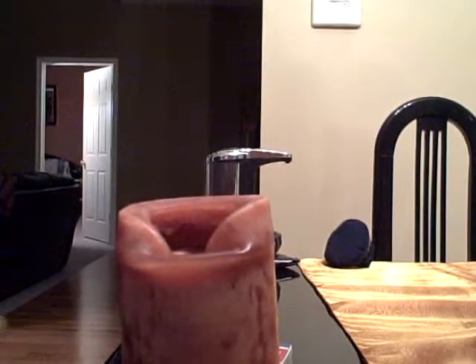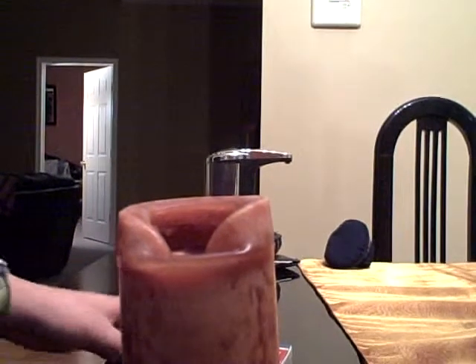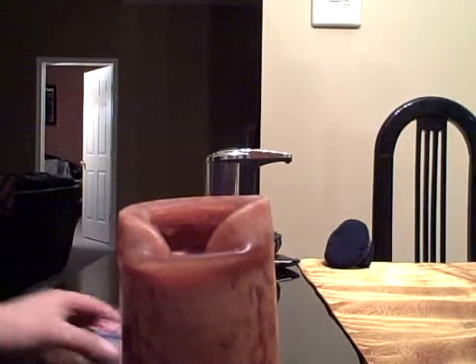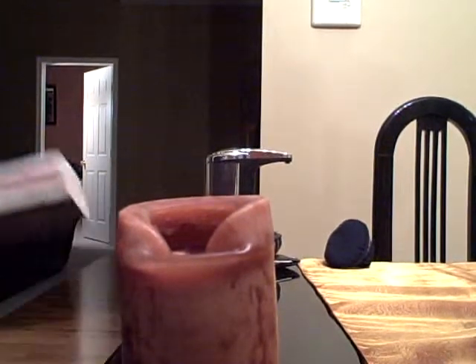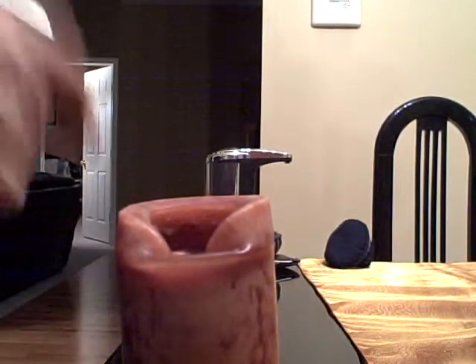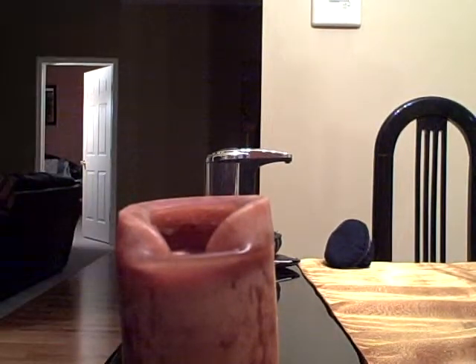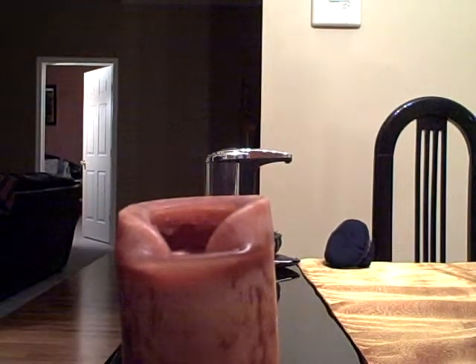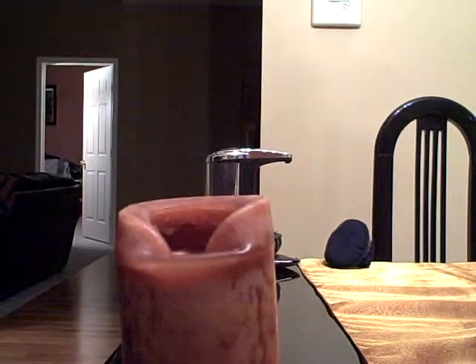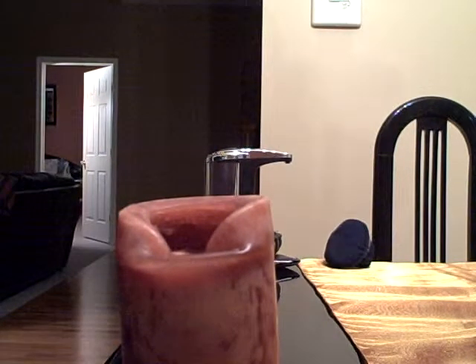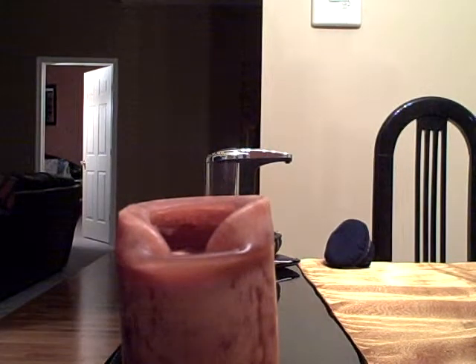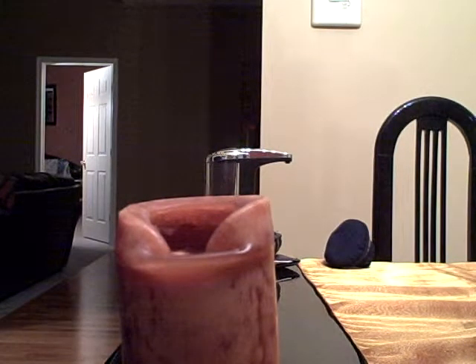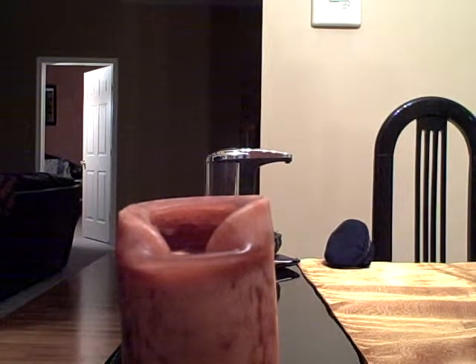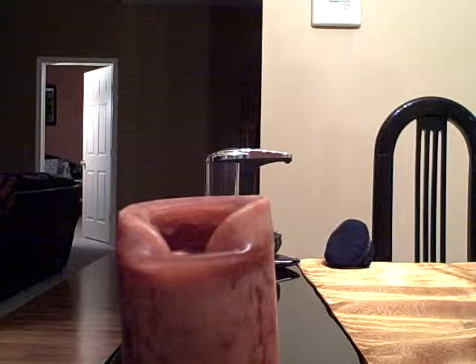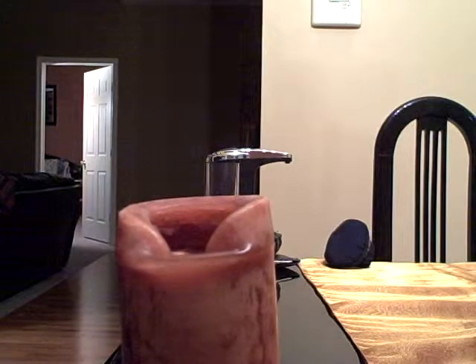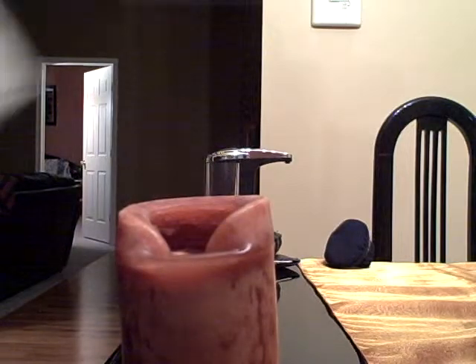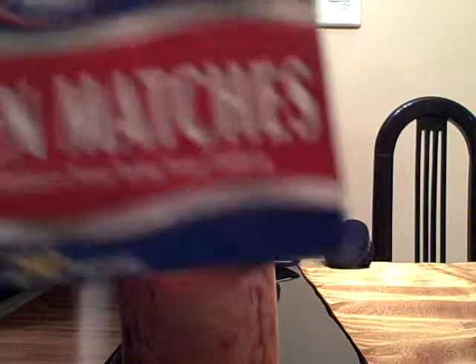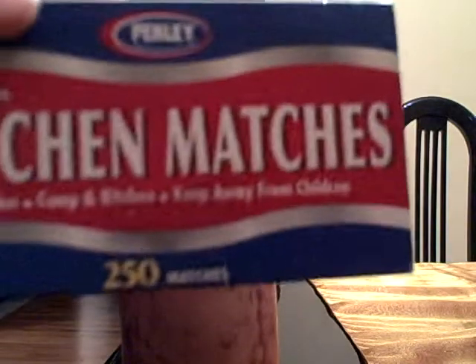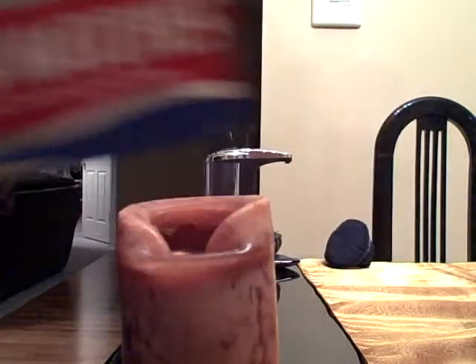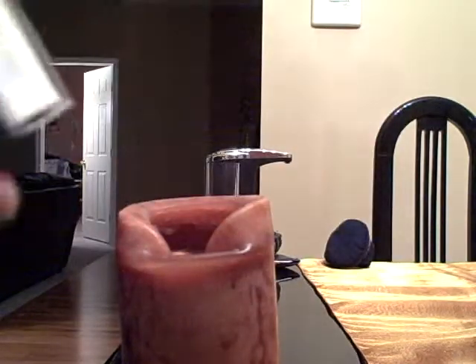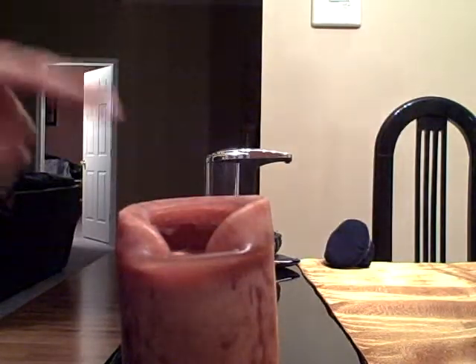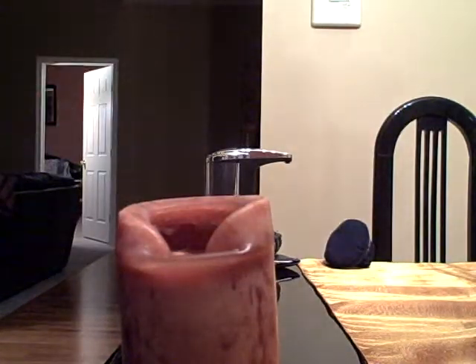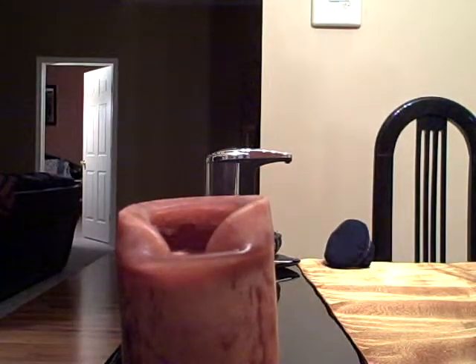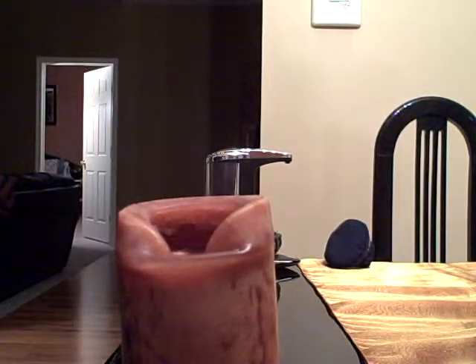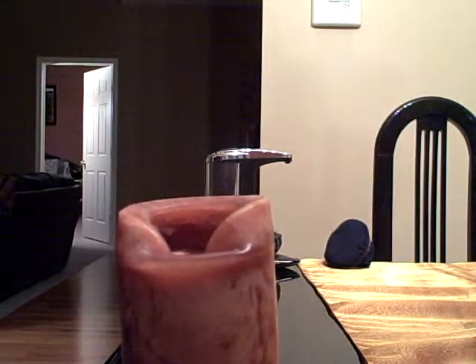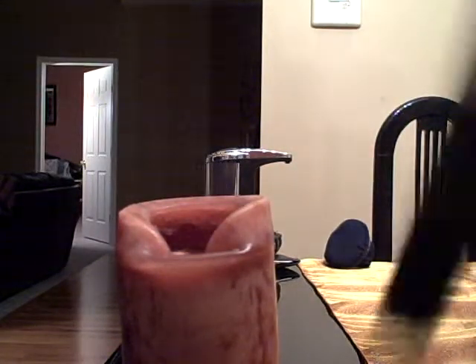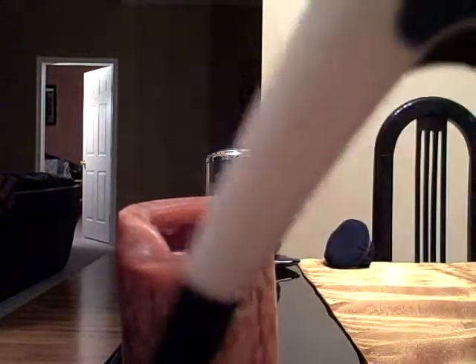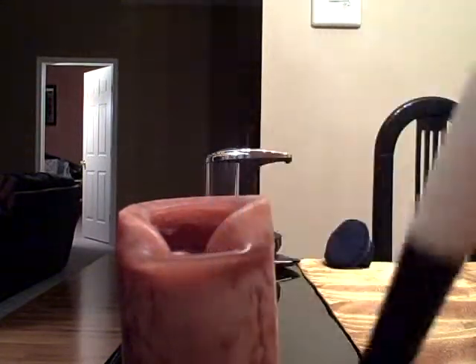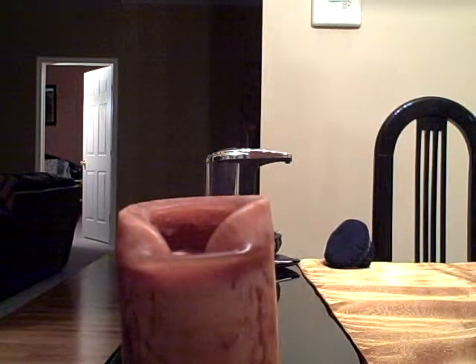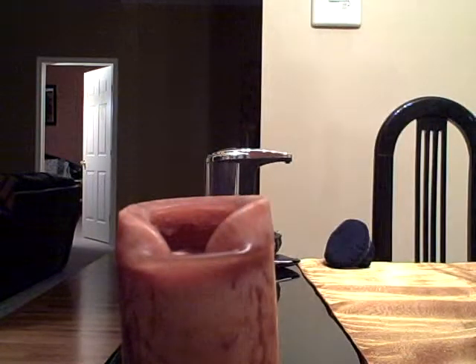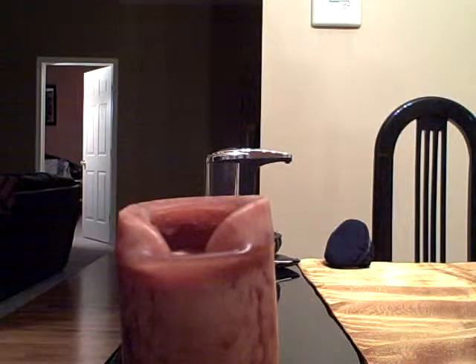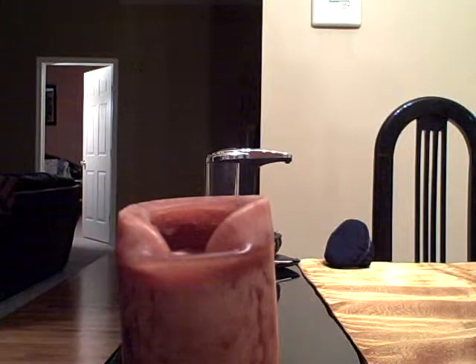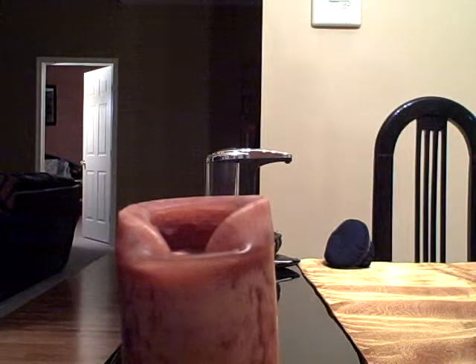Okay, I'm going to show you how to light this candle without touching it. All you need for this project is kitchen matches and a candle, or a lighter in replacement for the matches.